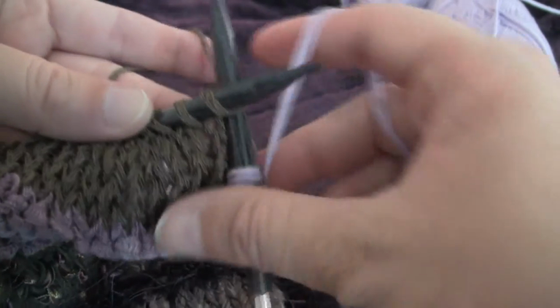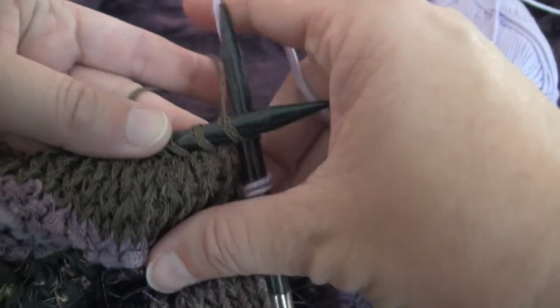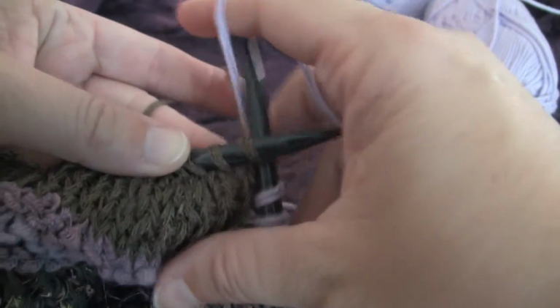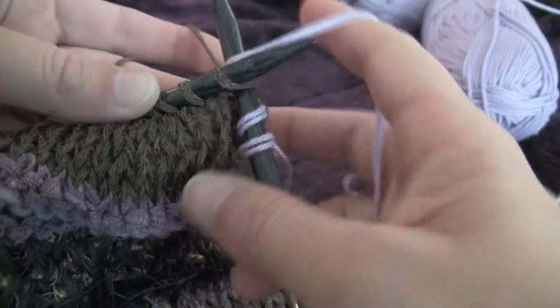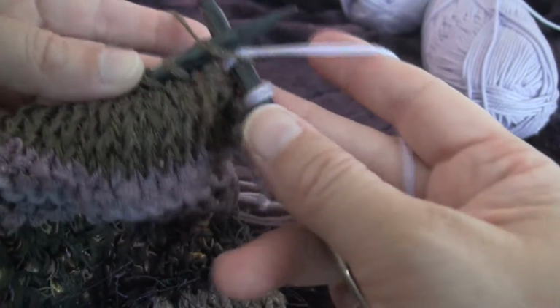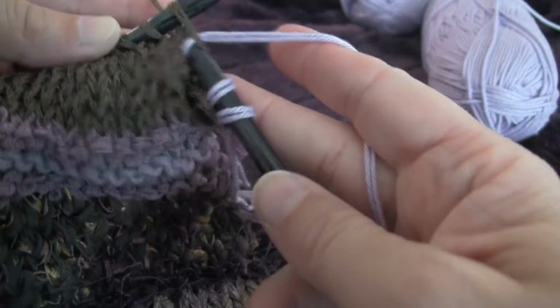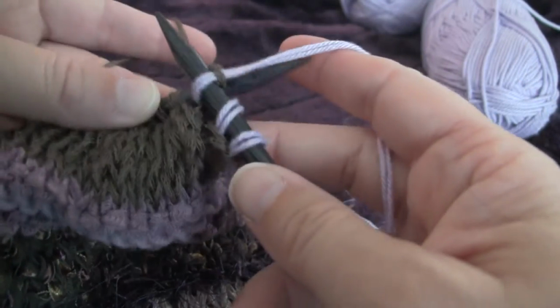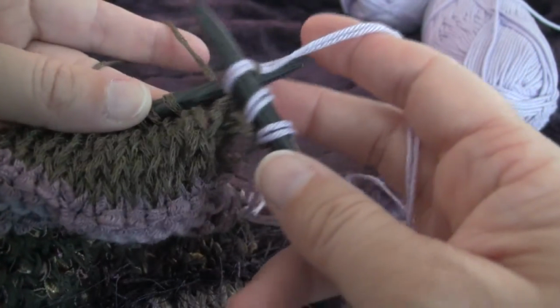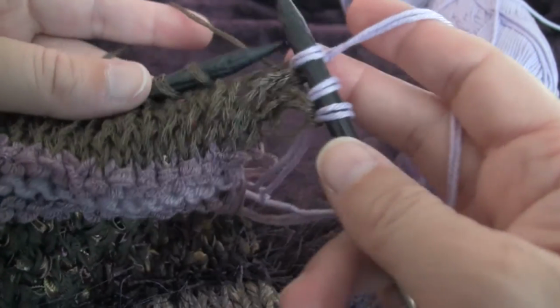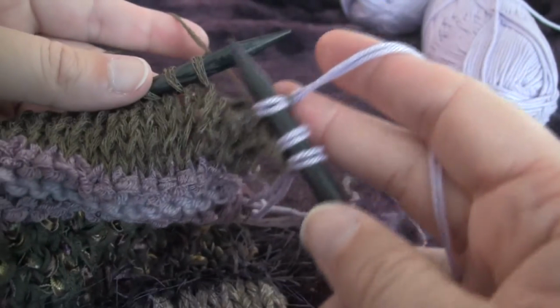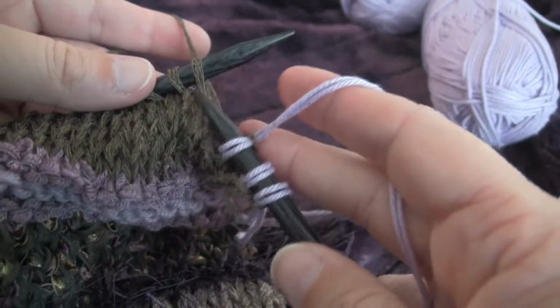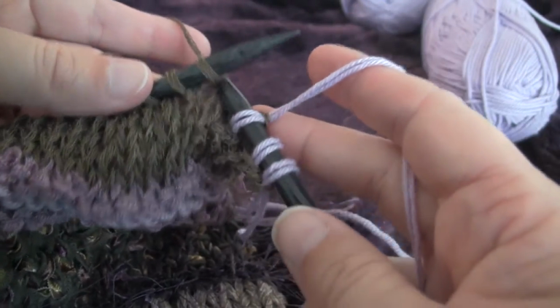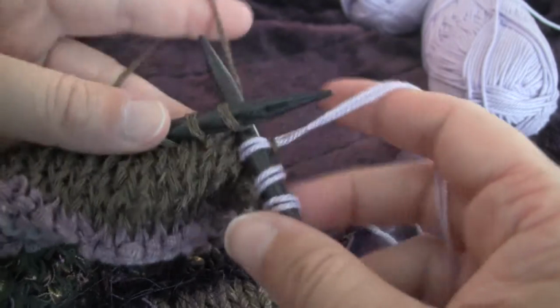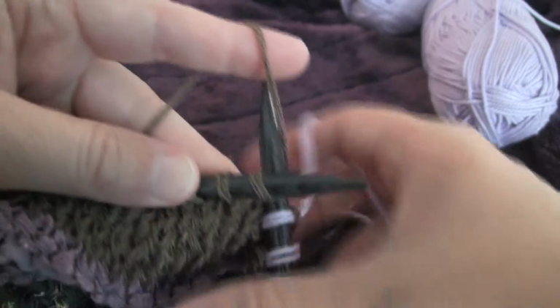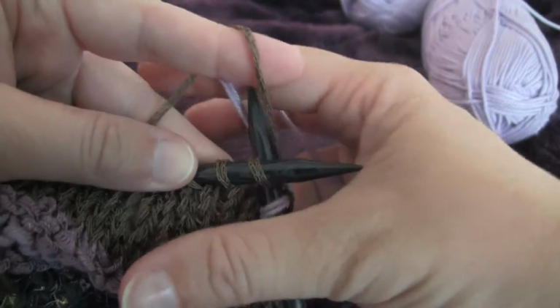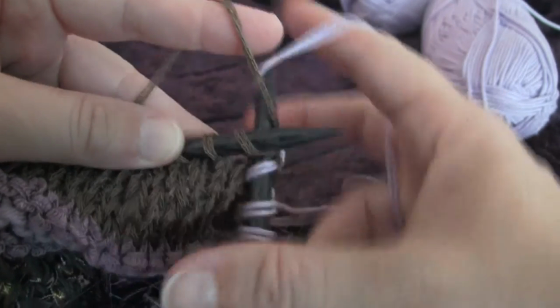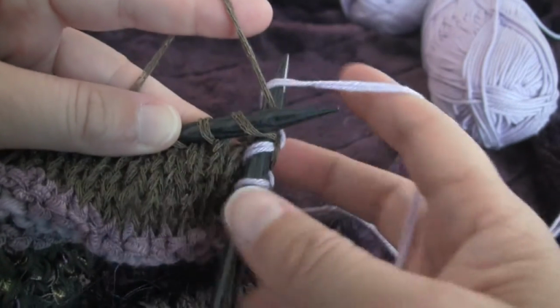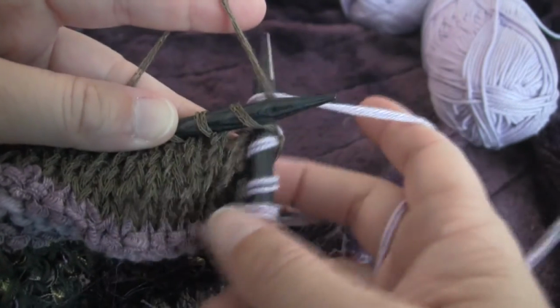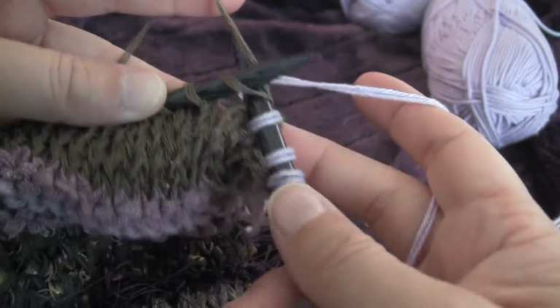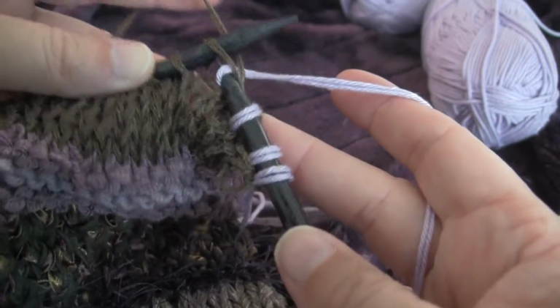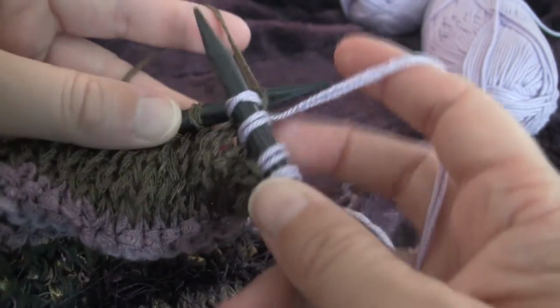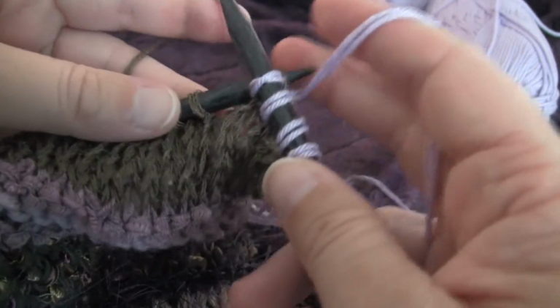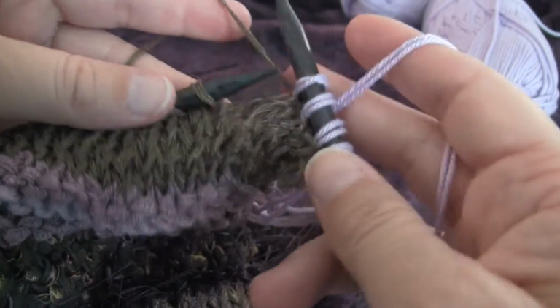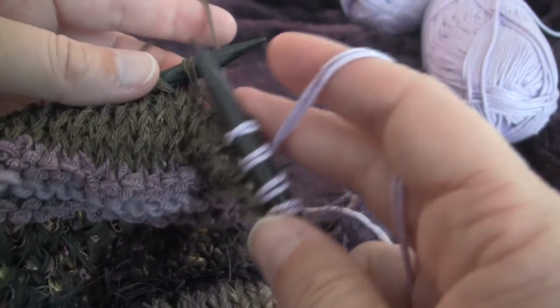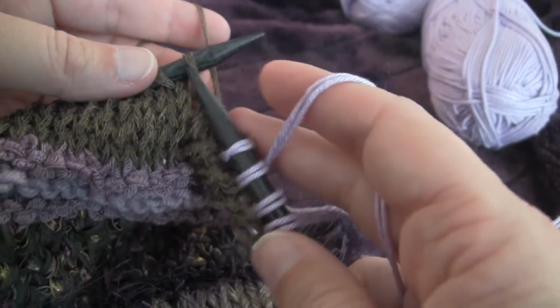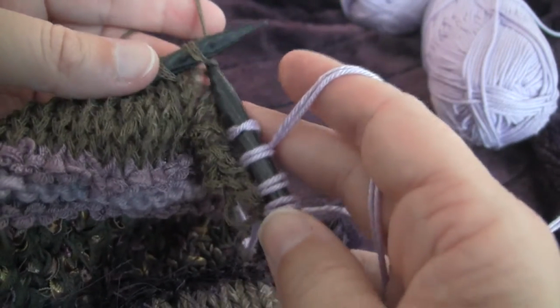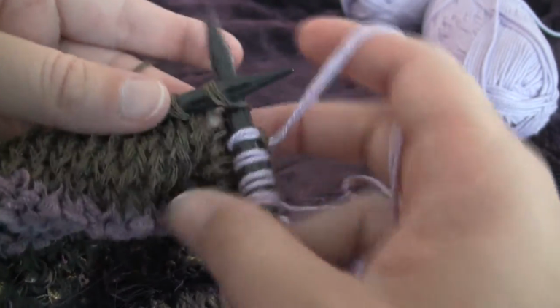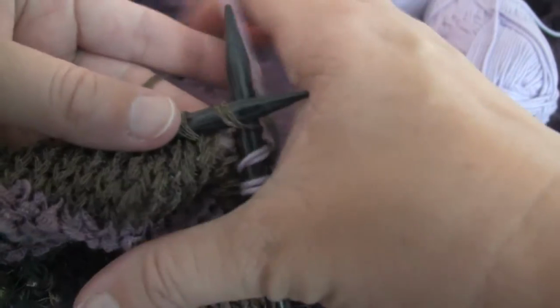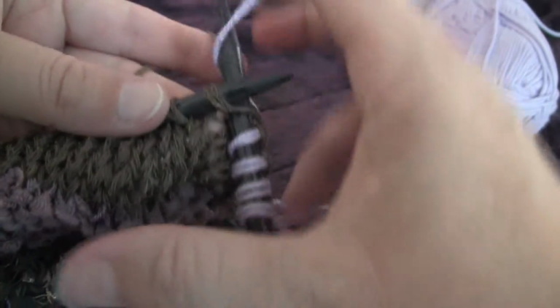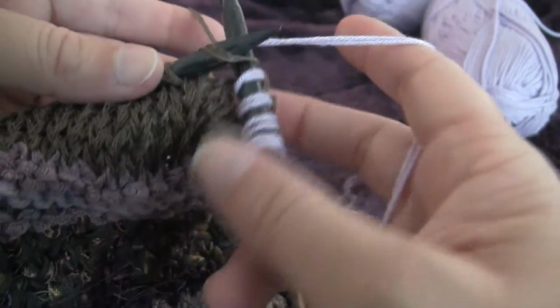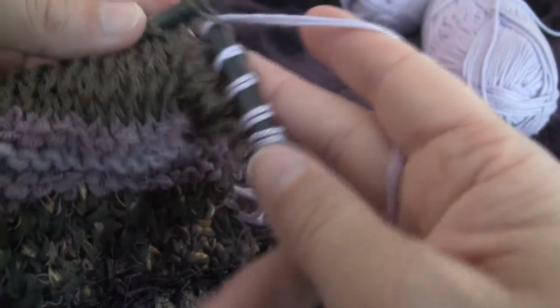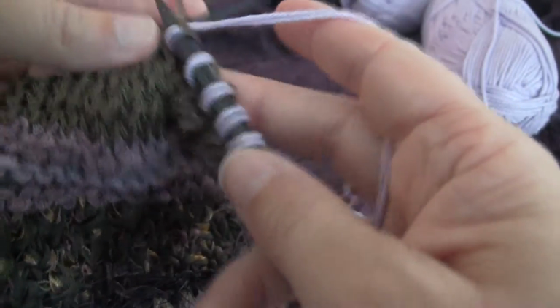Then there is a normal stitch knit, then we hold it over the back of the needle, then we knit a stitch regularly.